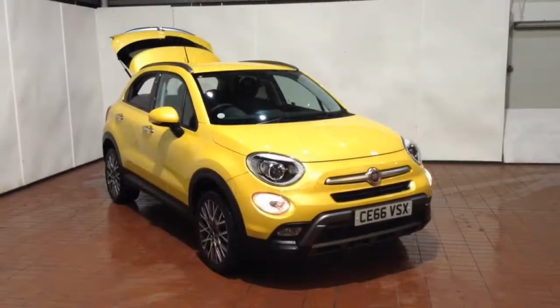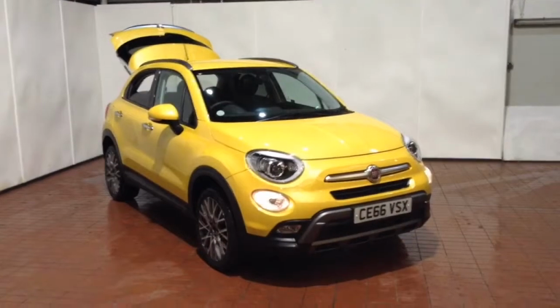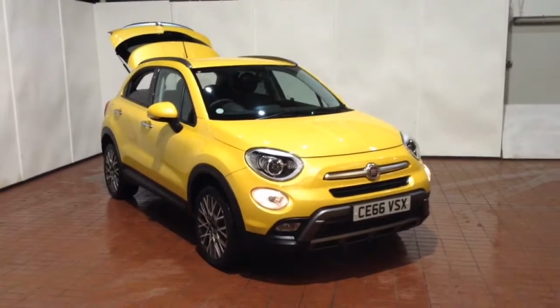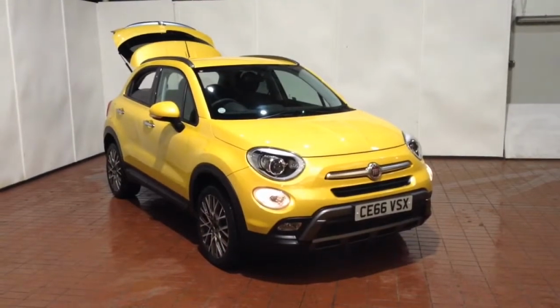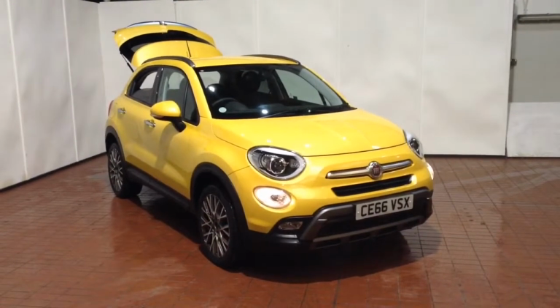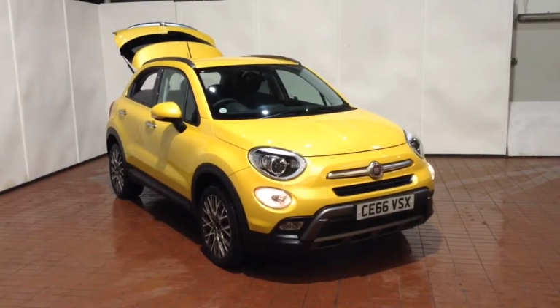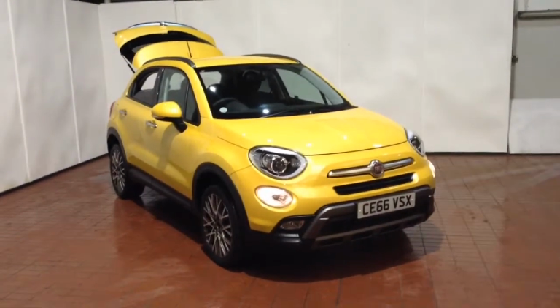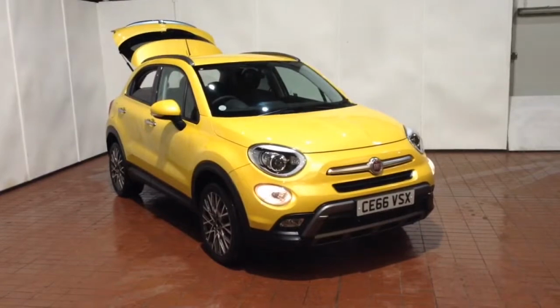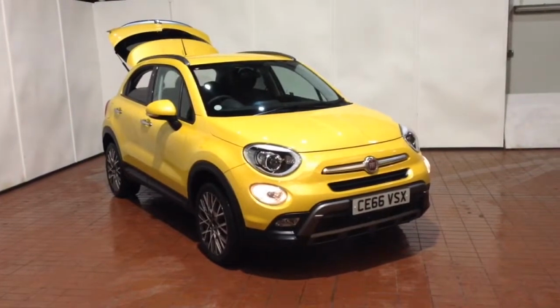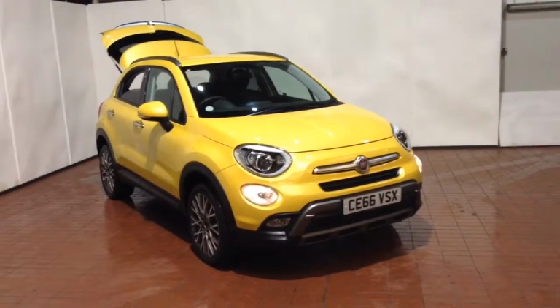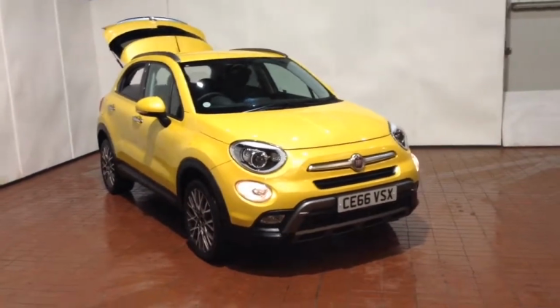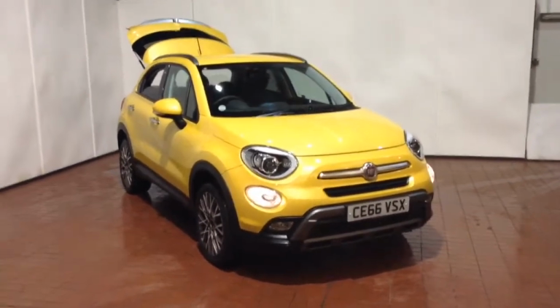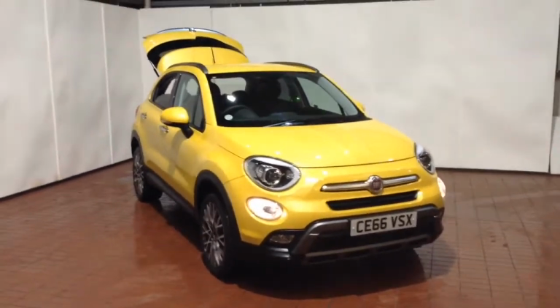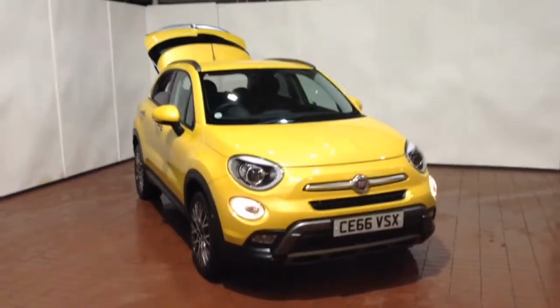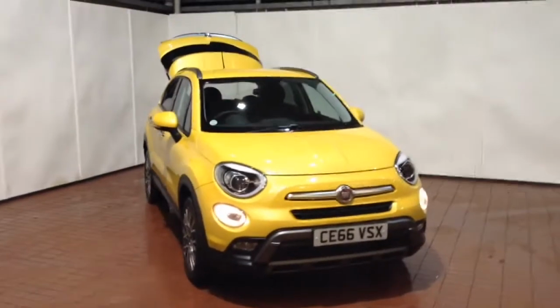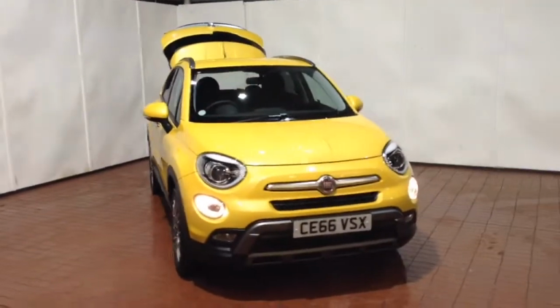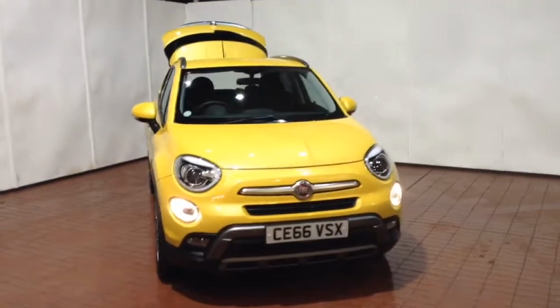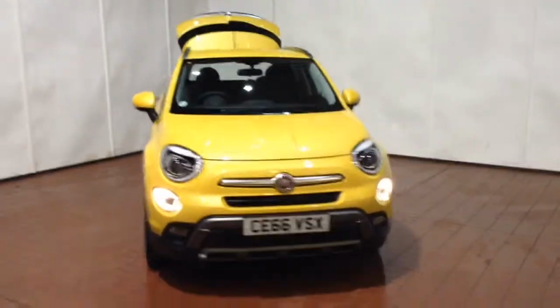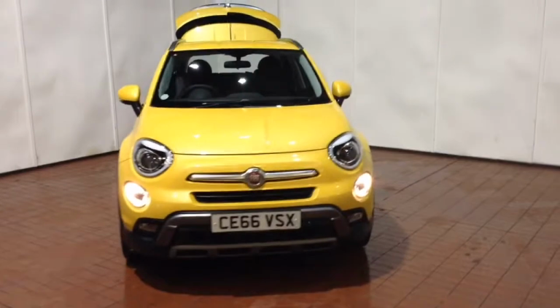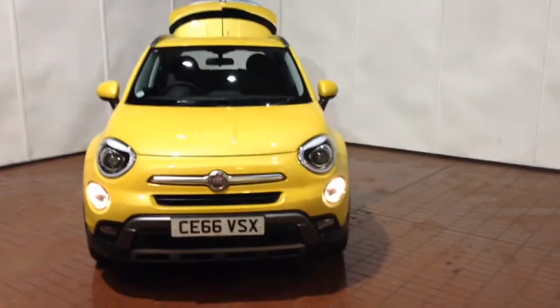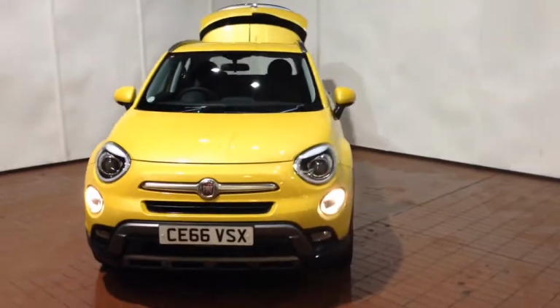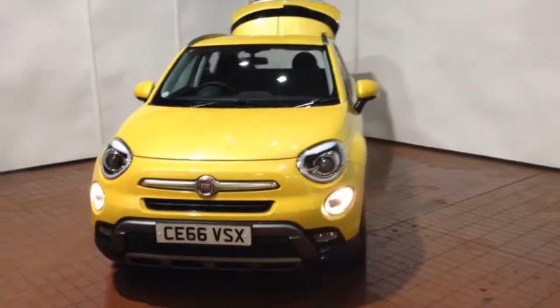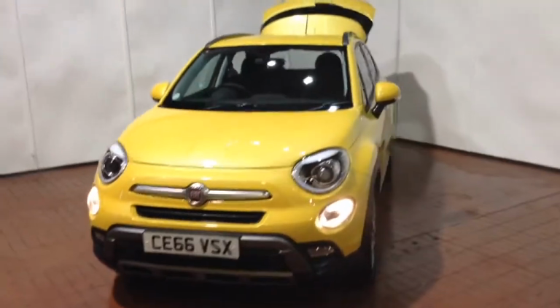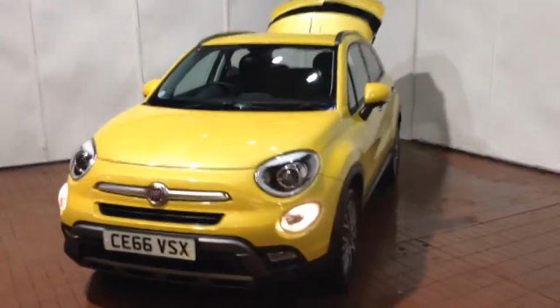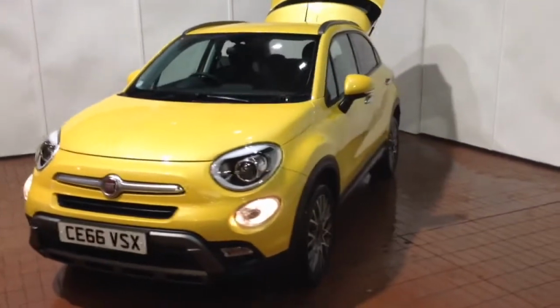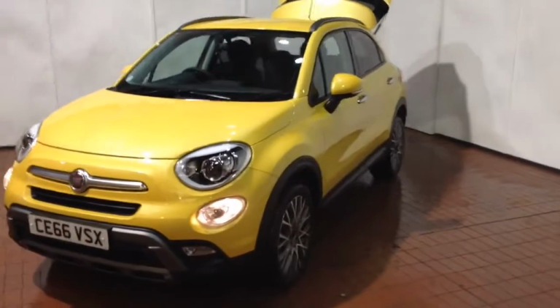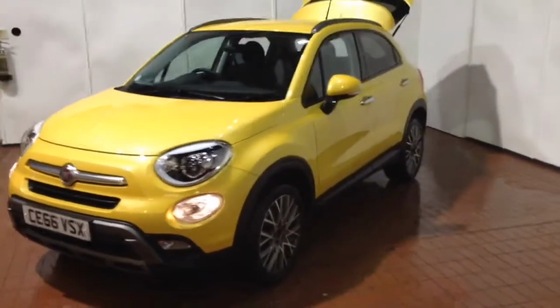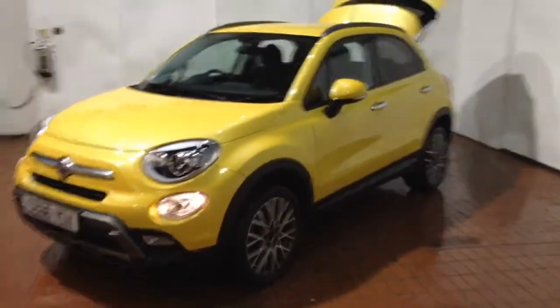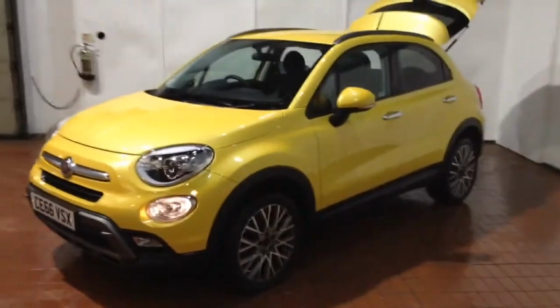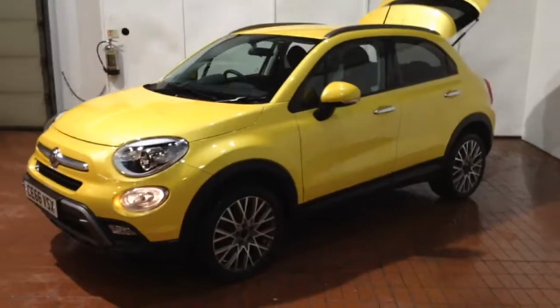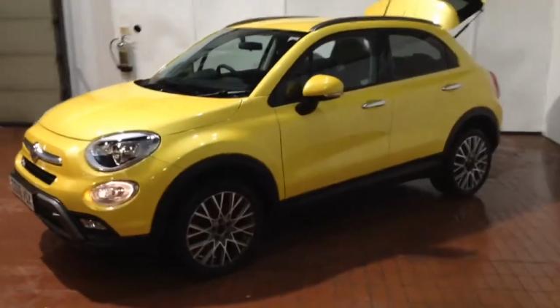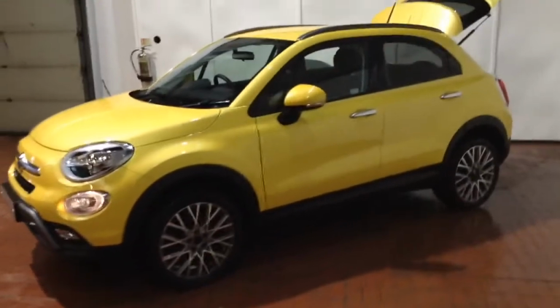Welcome to Wessex Garages in Newport. Today we have for you the Fiat 500X 2.0L MultiJet 4x4 Cross Plus. This vehicle is in yellow and it's a diesel manual. It was first registered in 2017 and has one previous owner, being ourselves here at Wessex Garages in Newport.